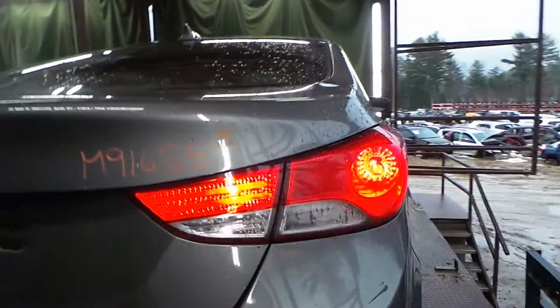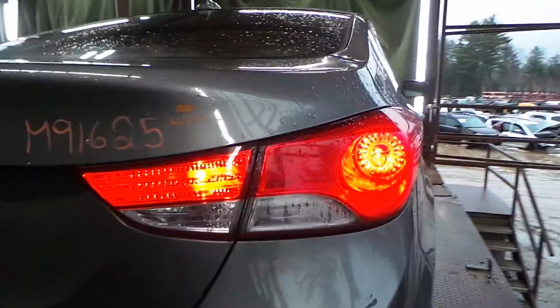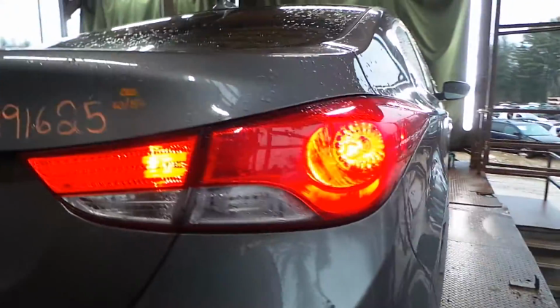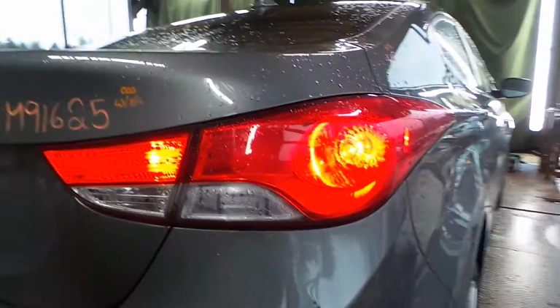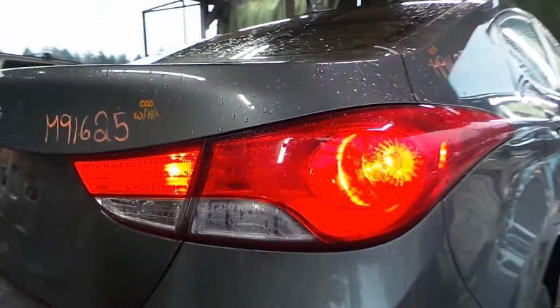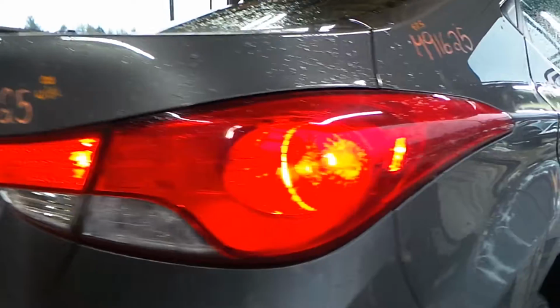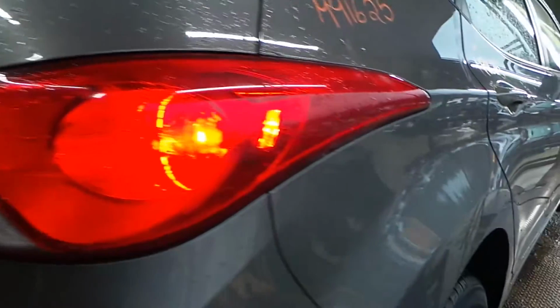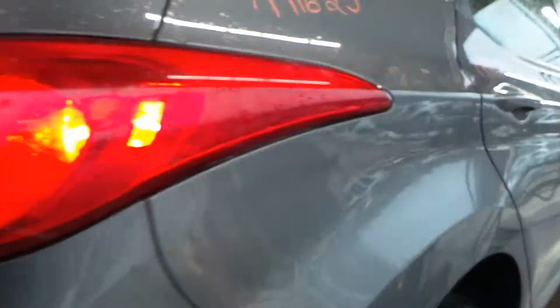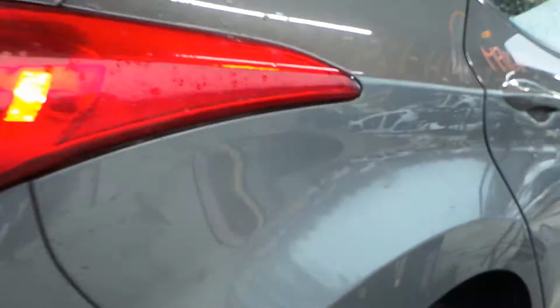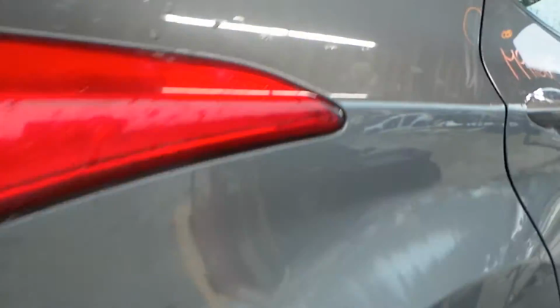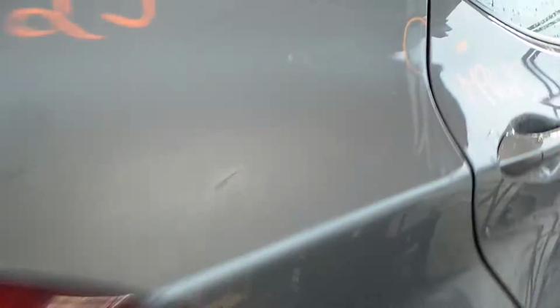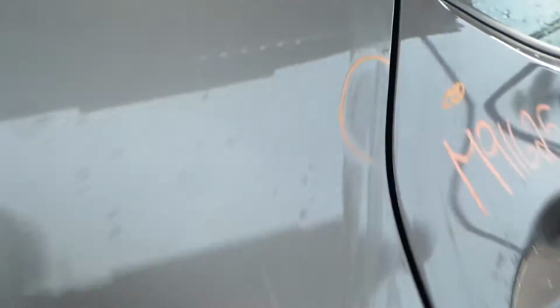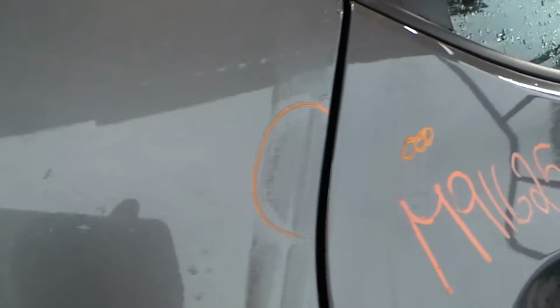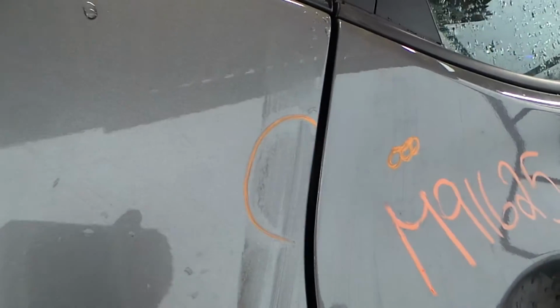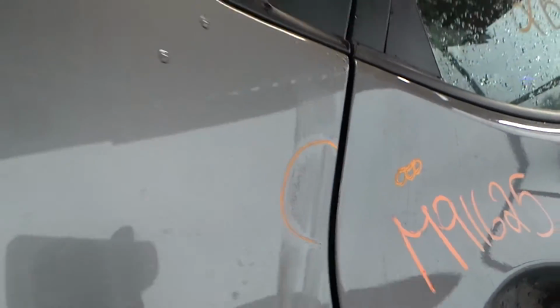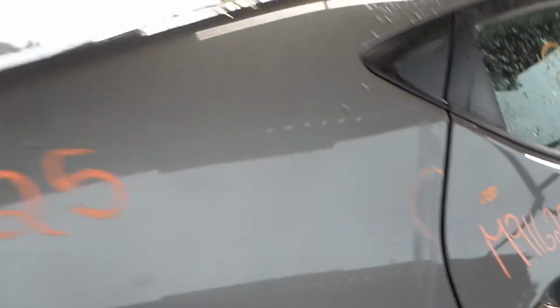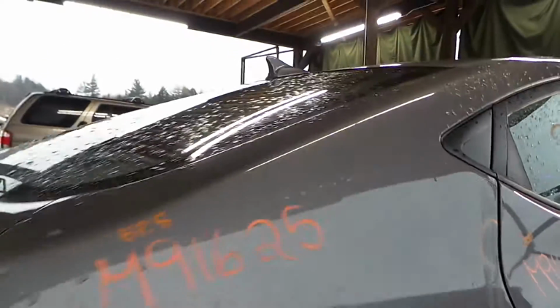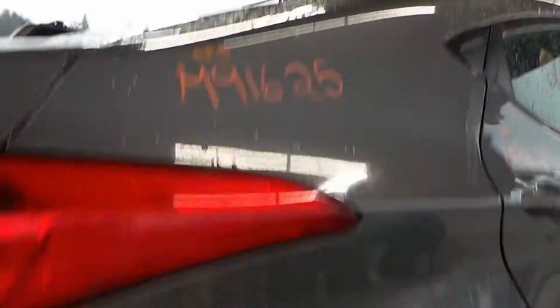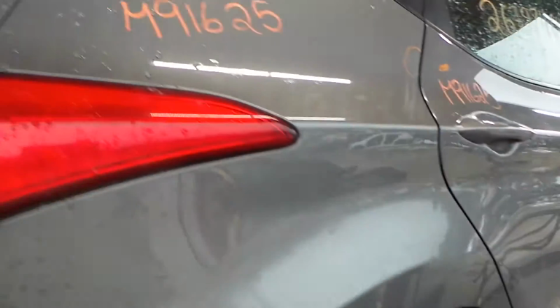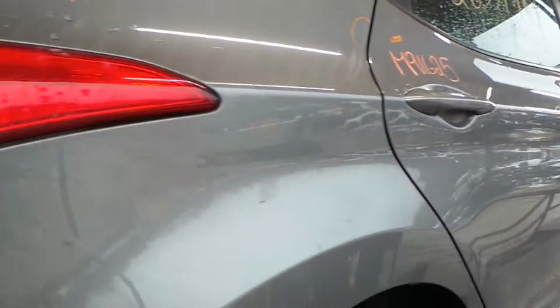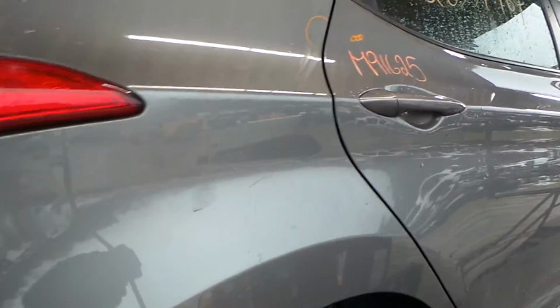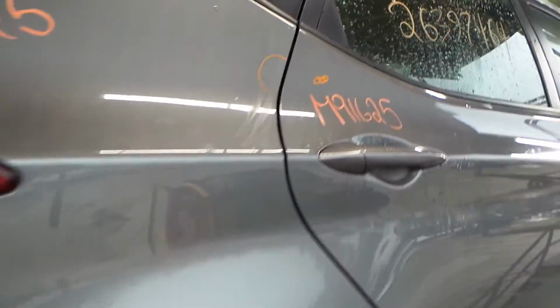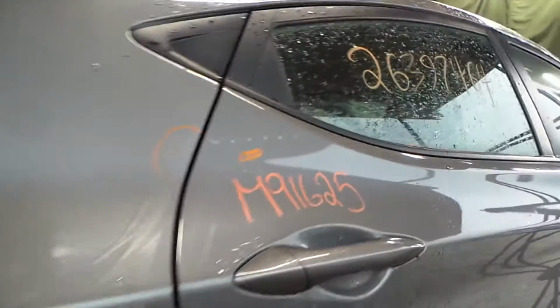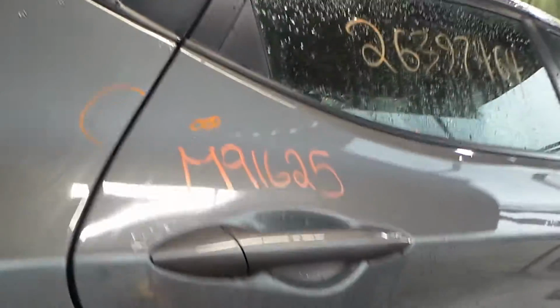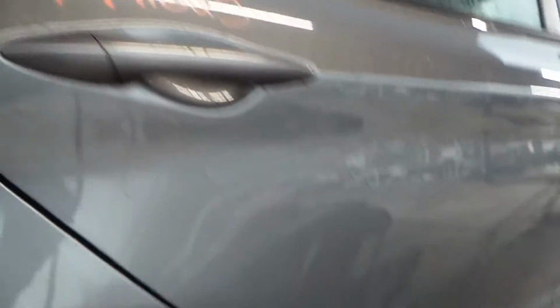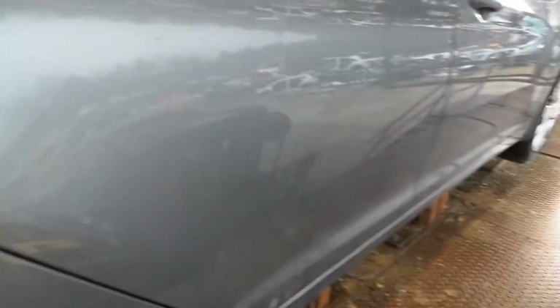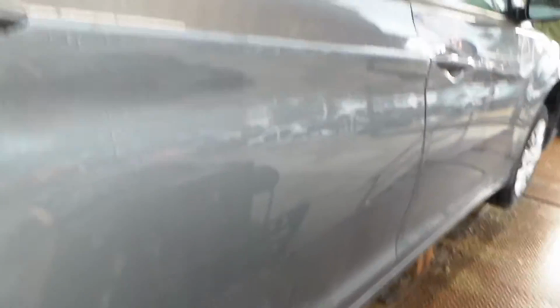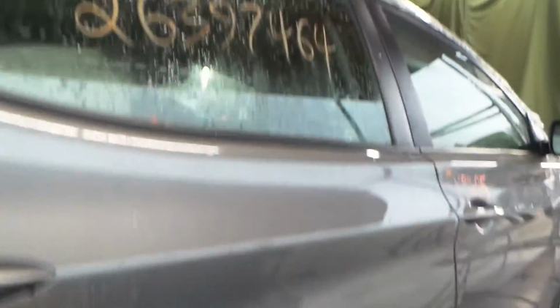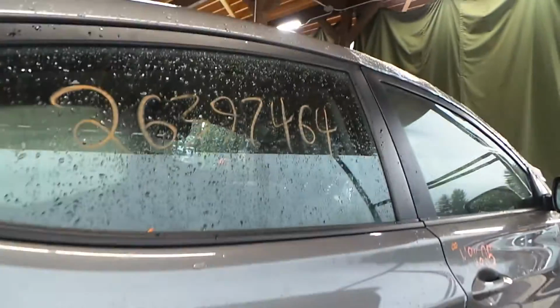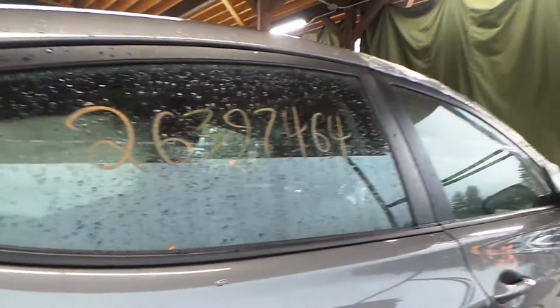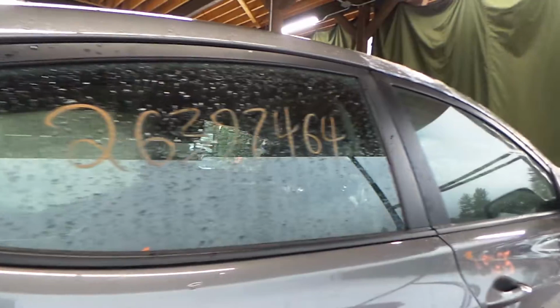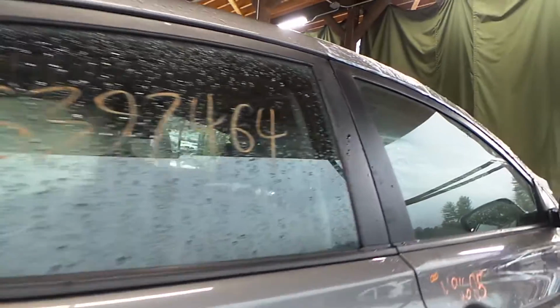Got a good quarter panel mounted tail lamp on the right side here. Small ping up toward the front of the quarter panel on the right side. Right rear door looks real good, listed with no damage — very clean.